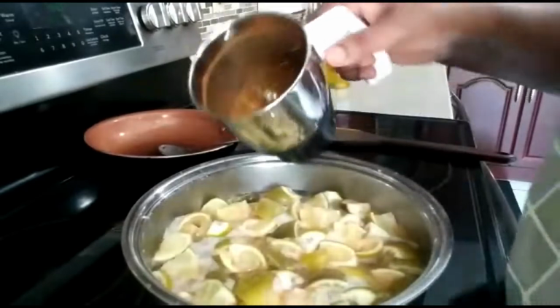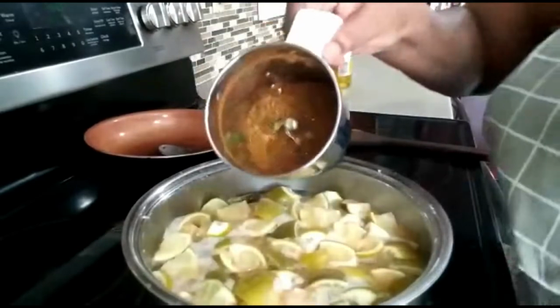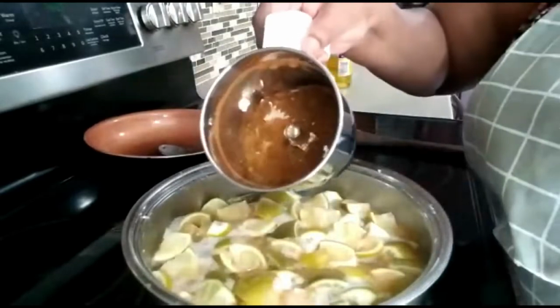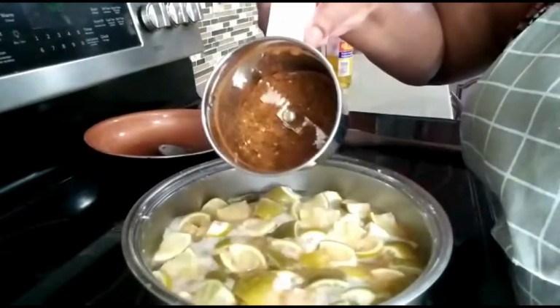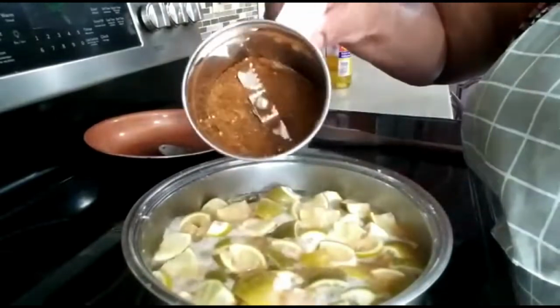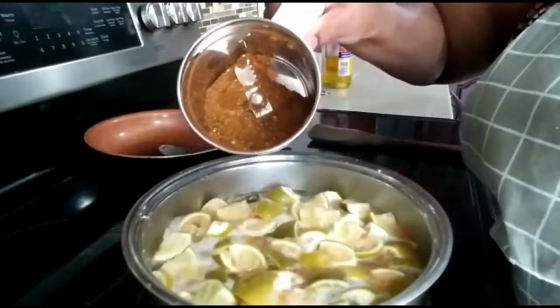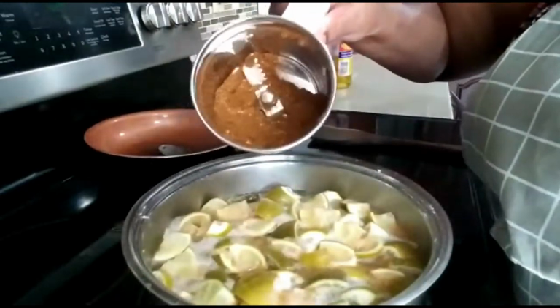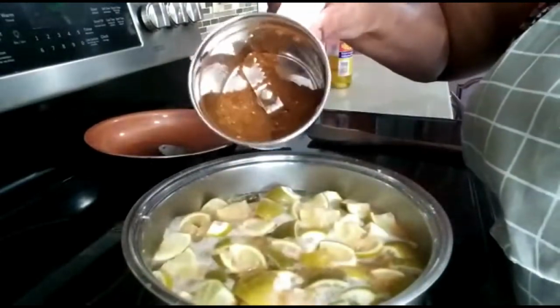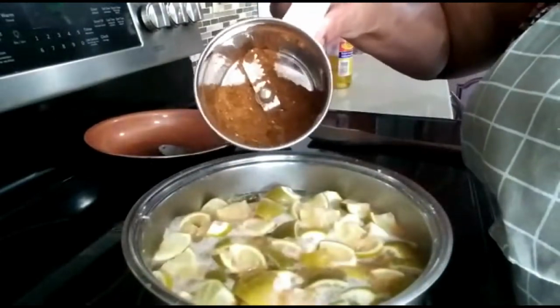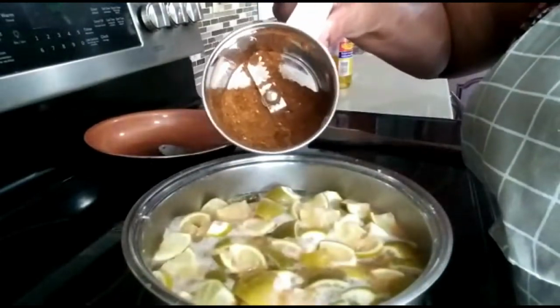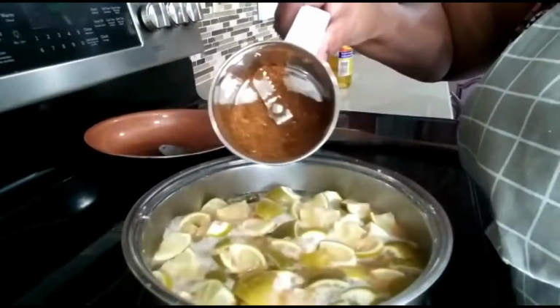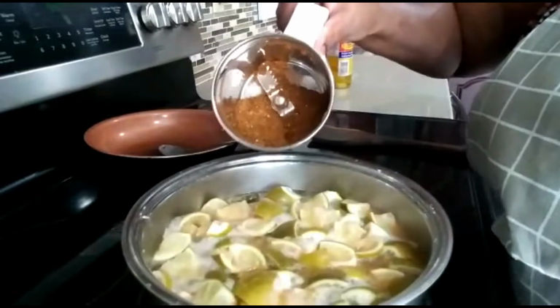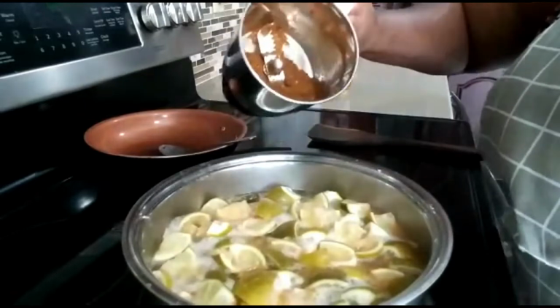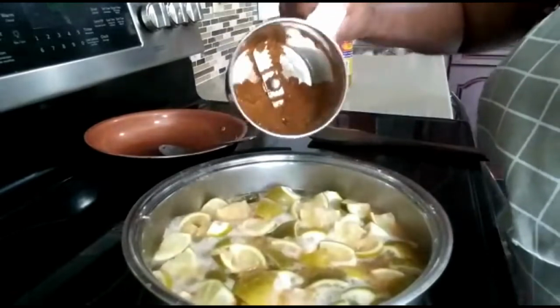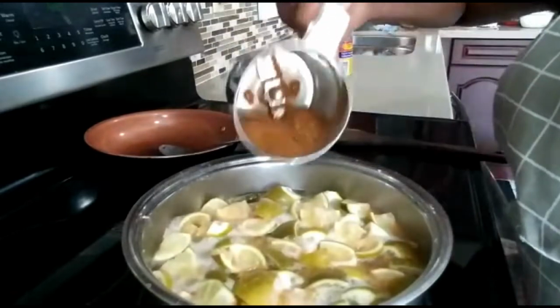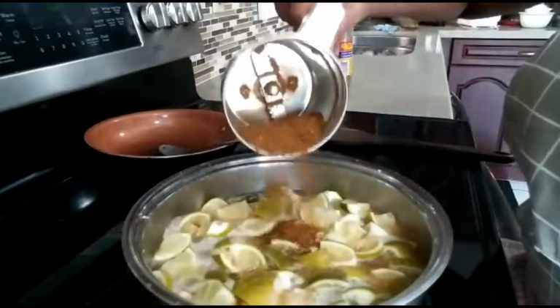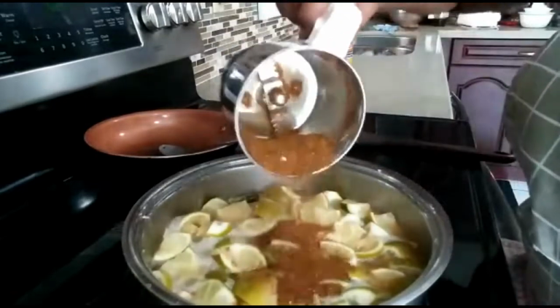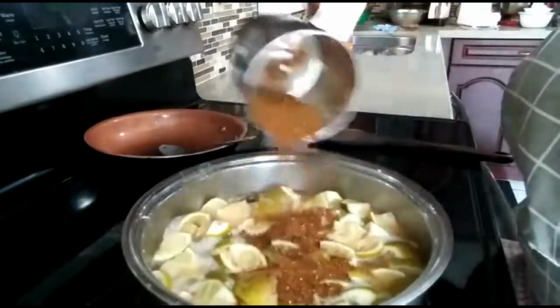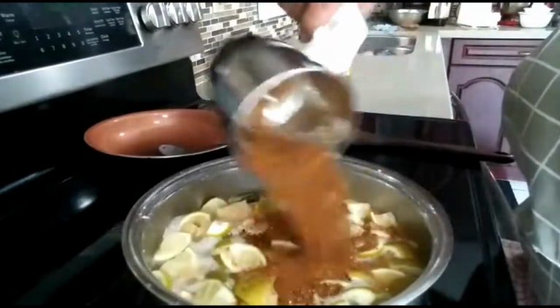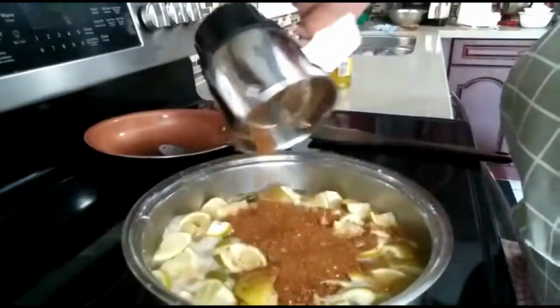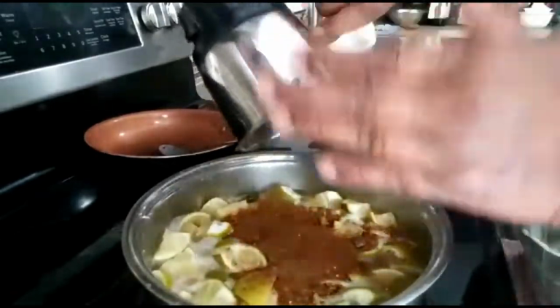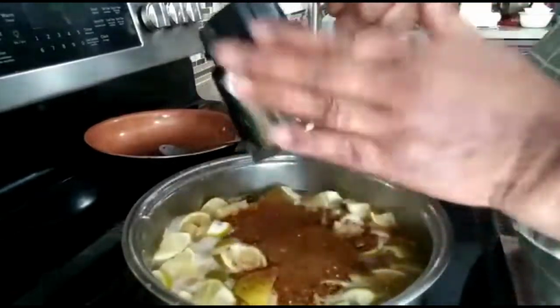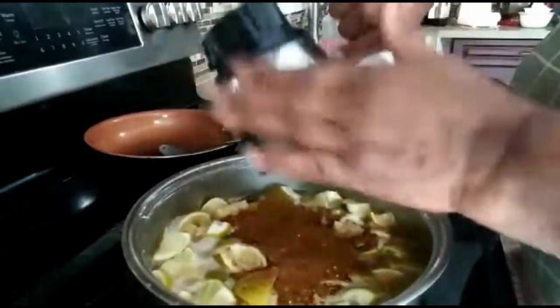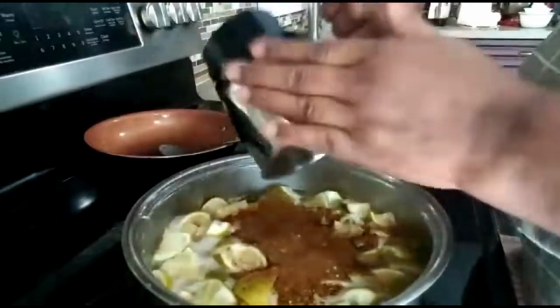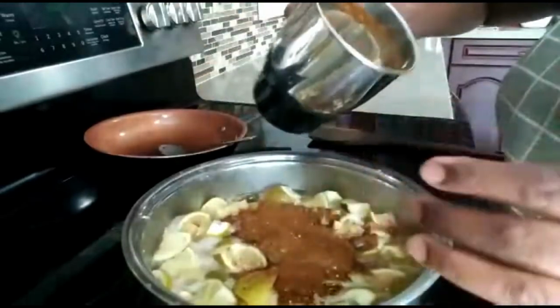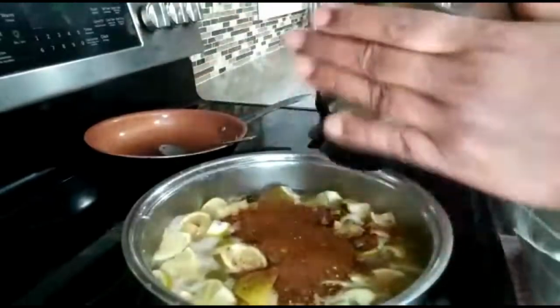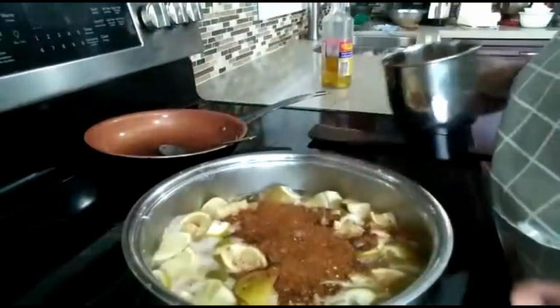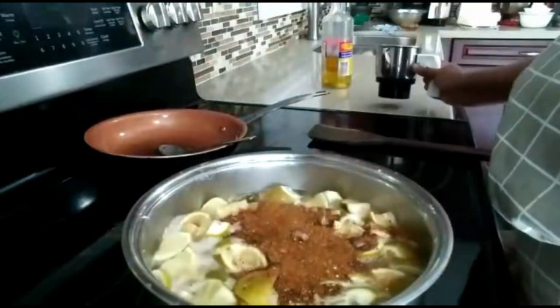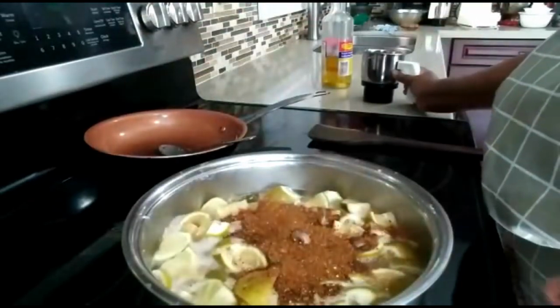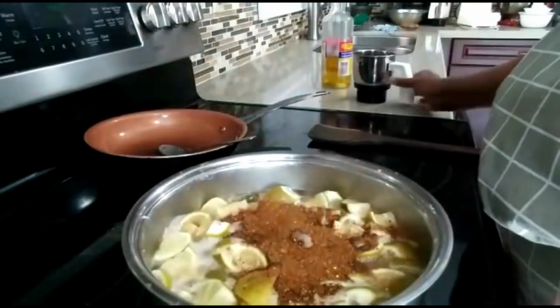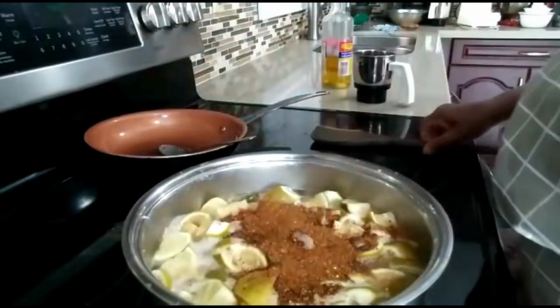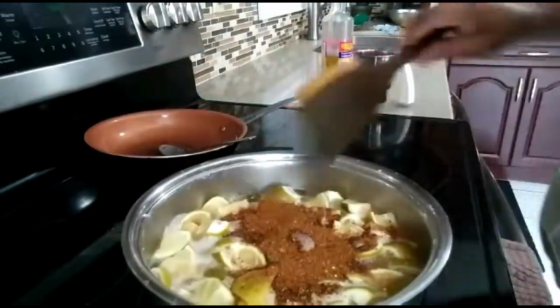I've blended them — it's very coarse, you don't have to make it very fine. Now I'm going to mix this into the pickle. Notice it gives a wonderful smell because of the curry leaf and everything inside.